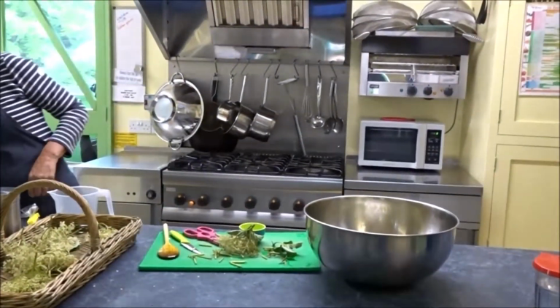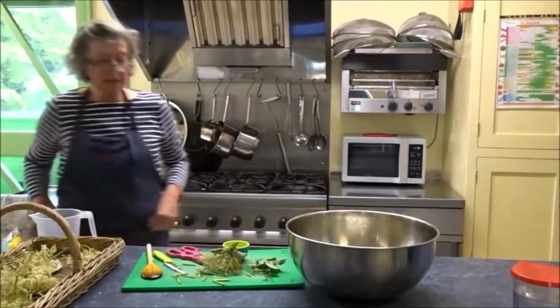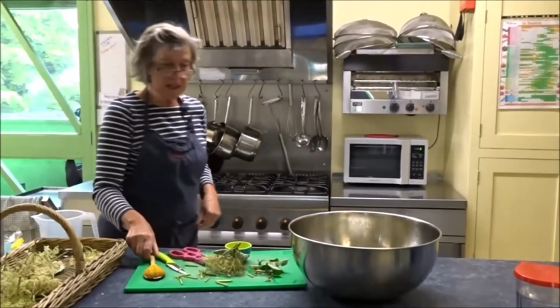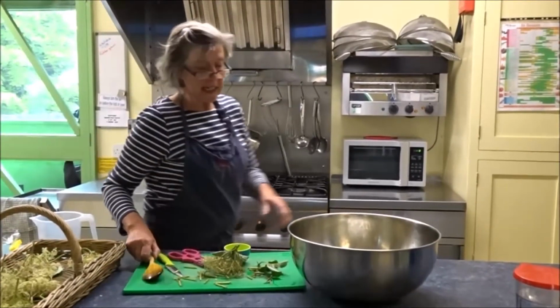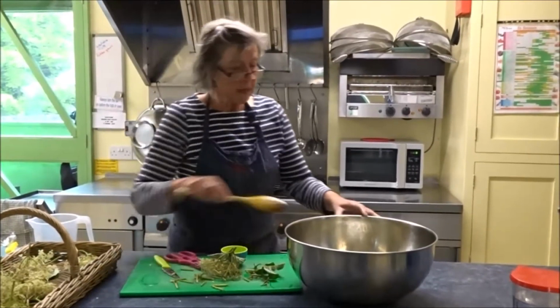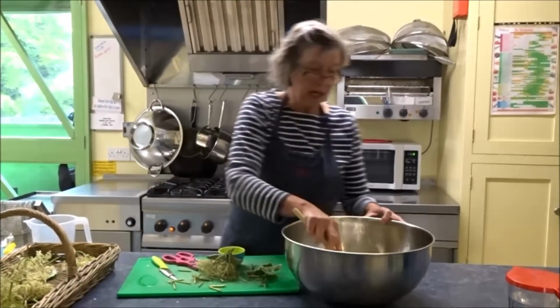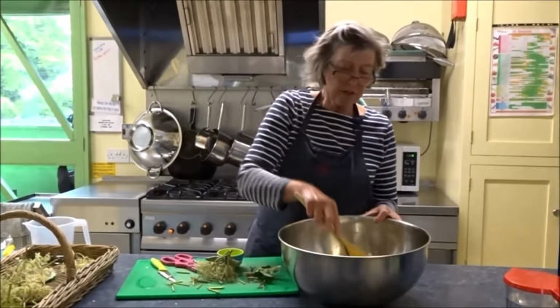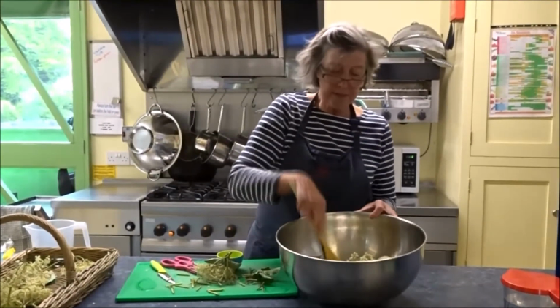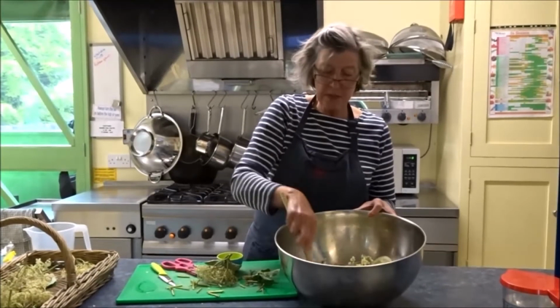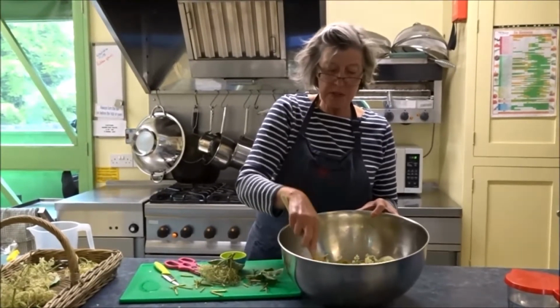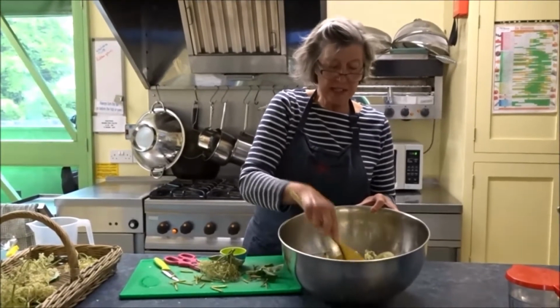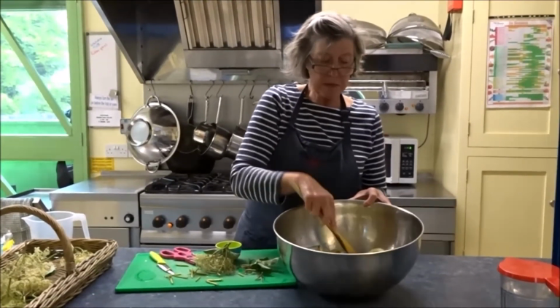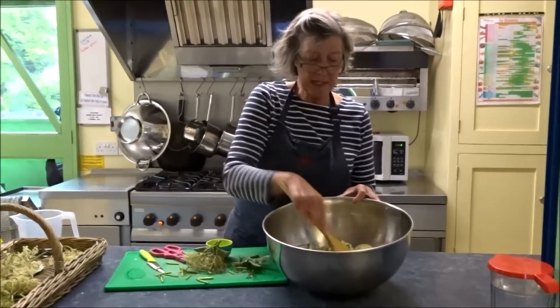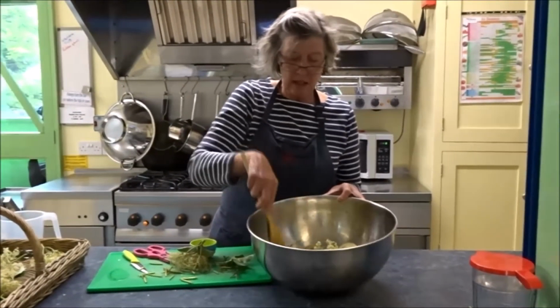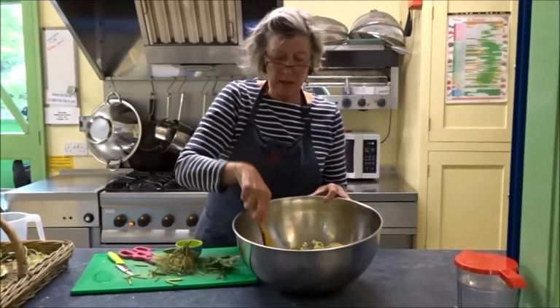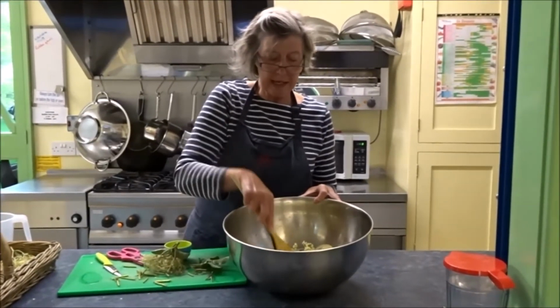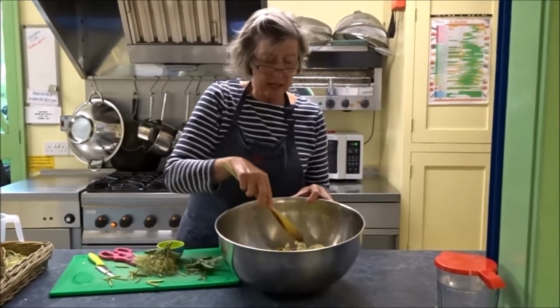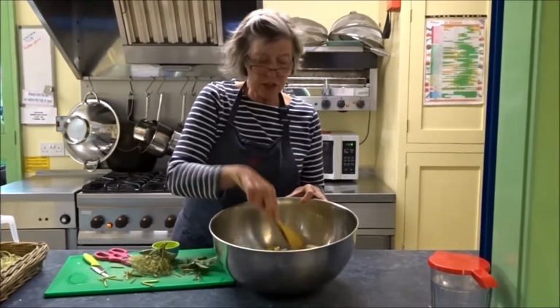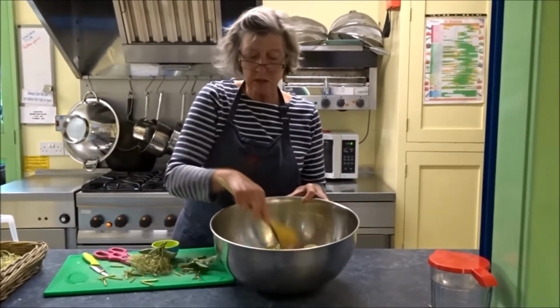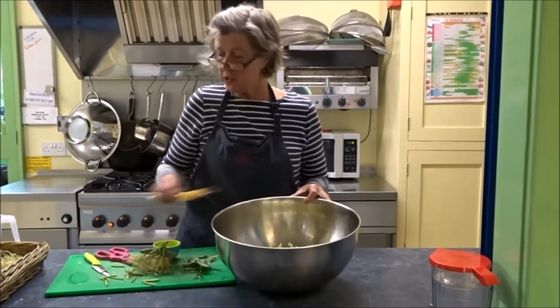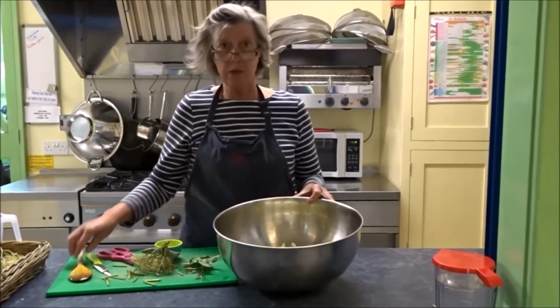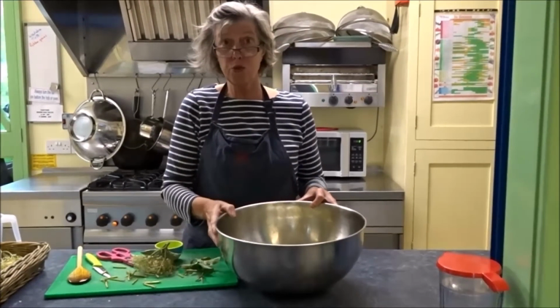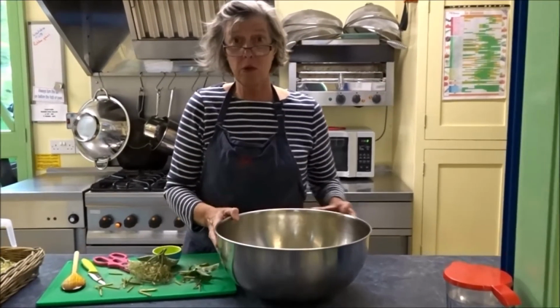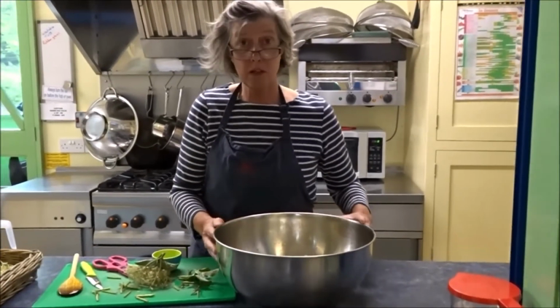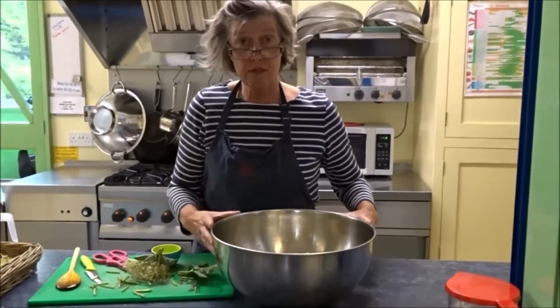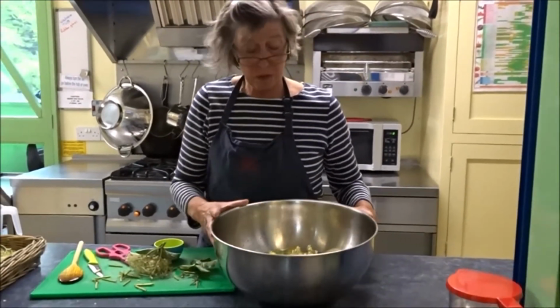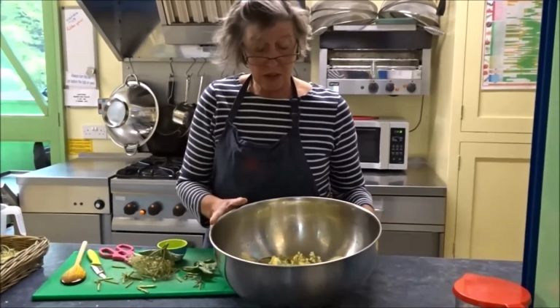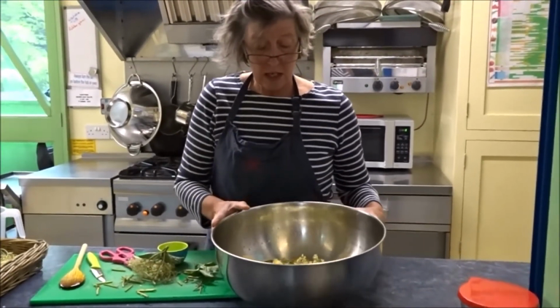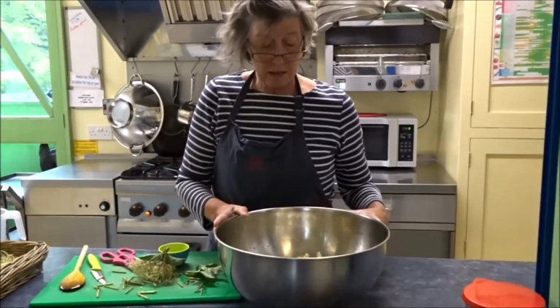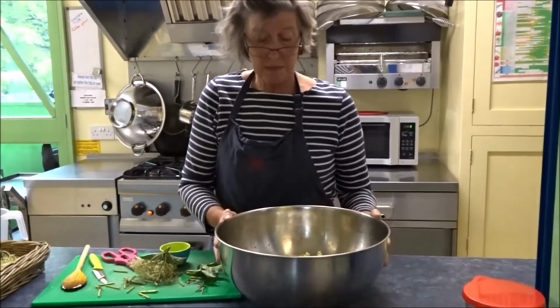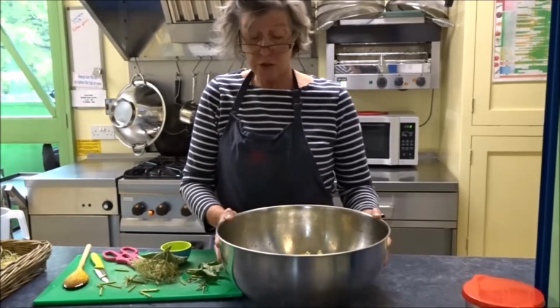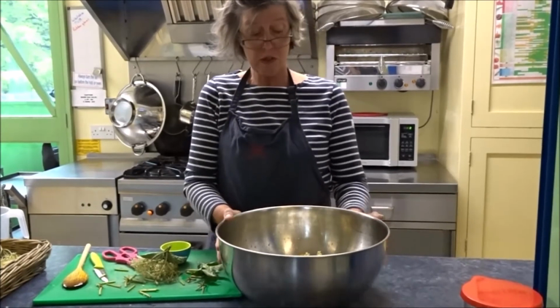We have to stir this daily, and after five days we're going to strain it through some muslin. That will make our cordial, which you add water or sparkling water to if that's what you prefer, and enjoy as a drink.